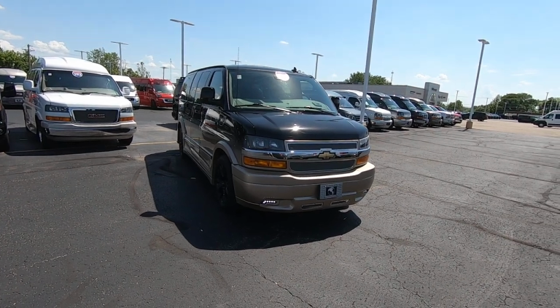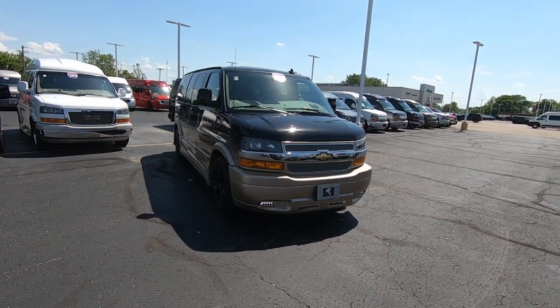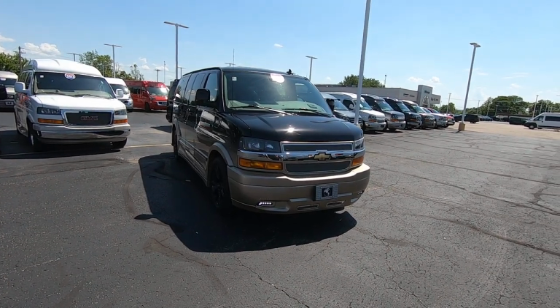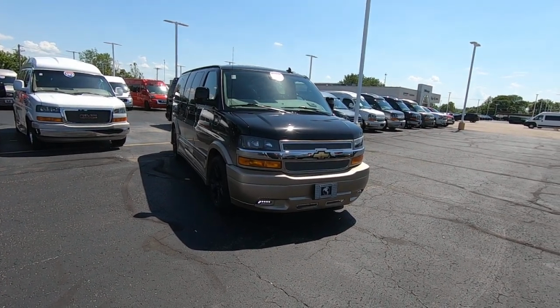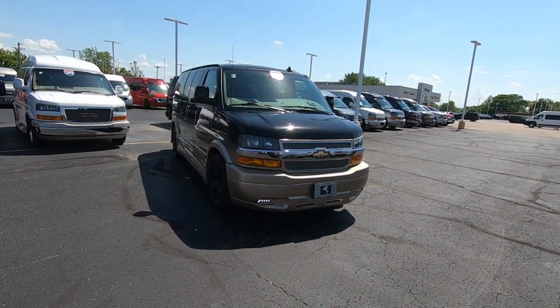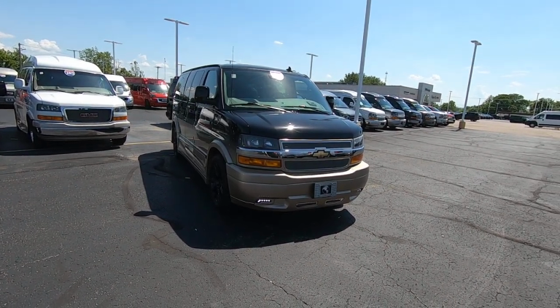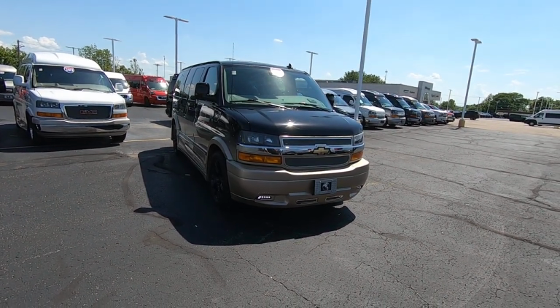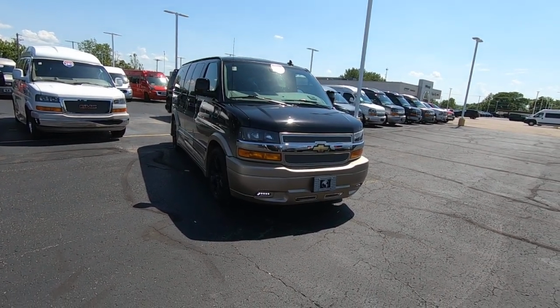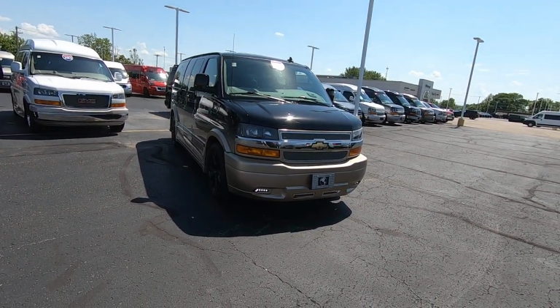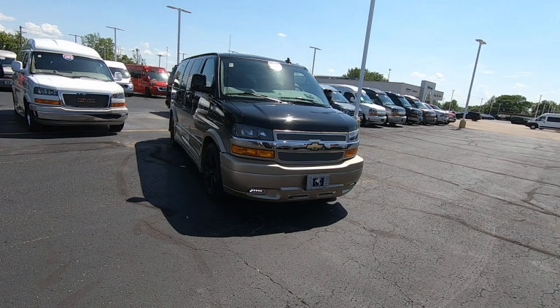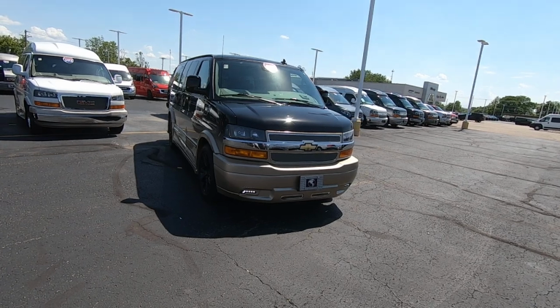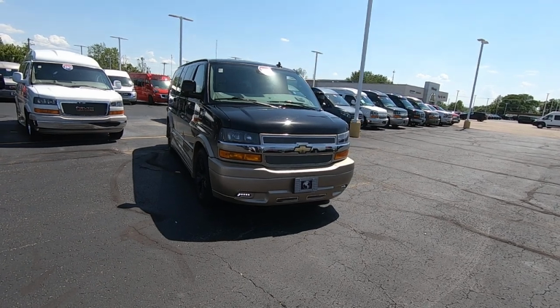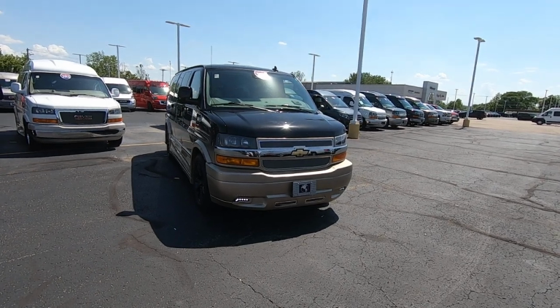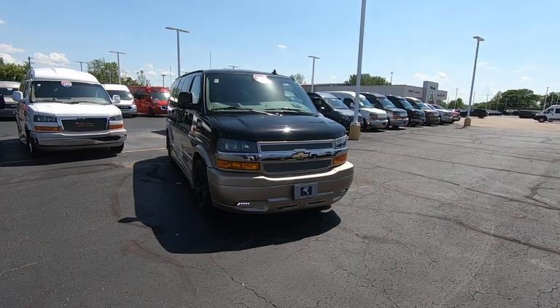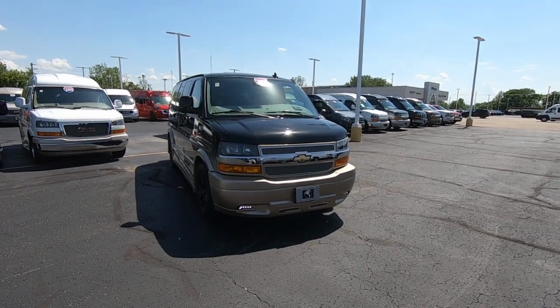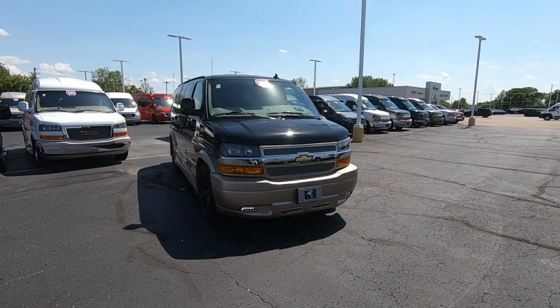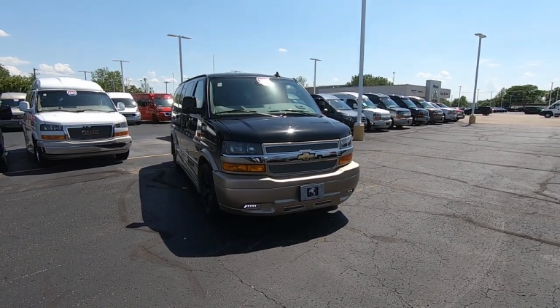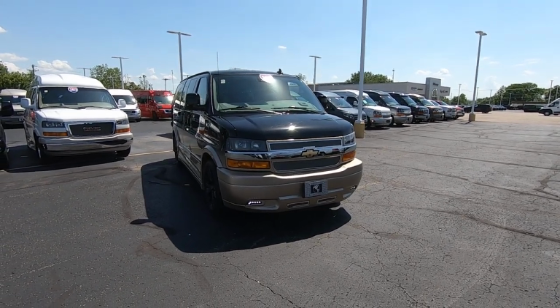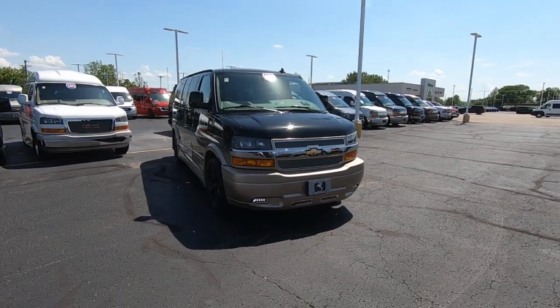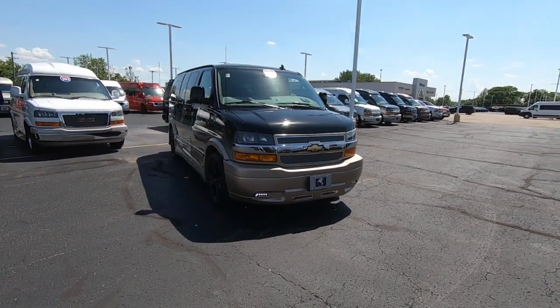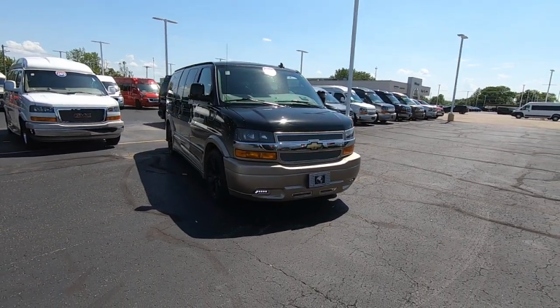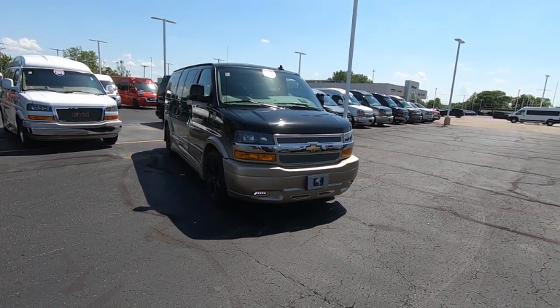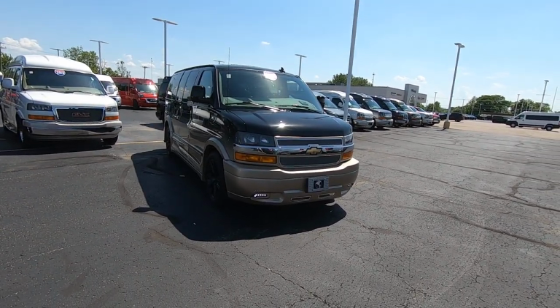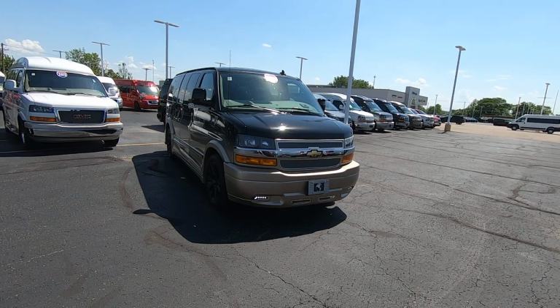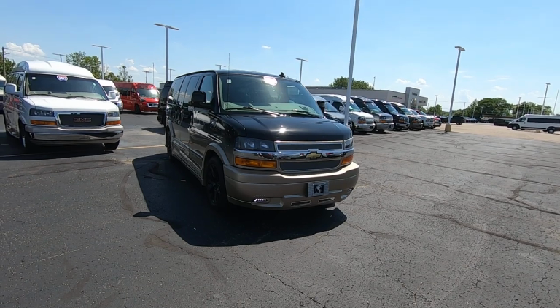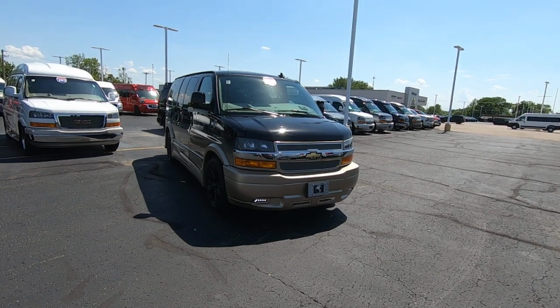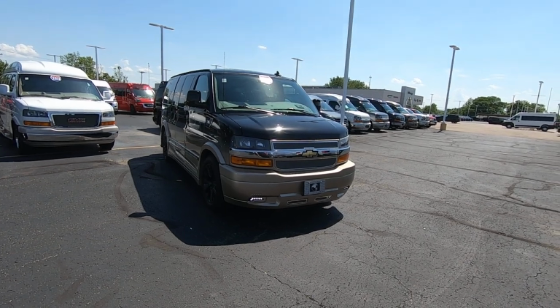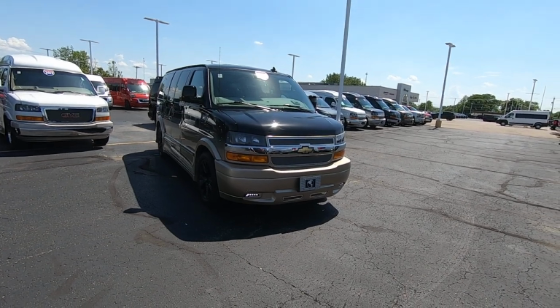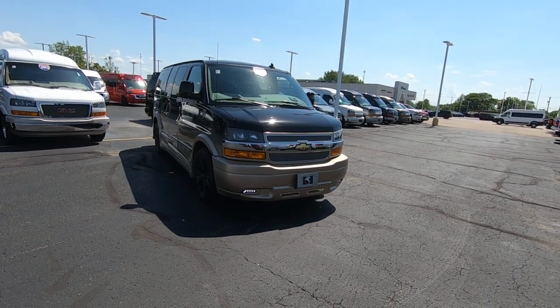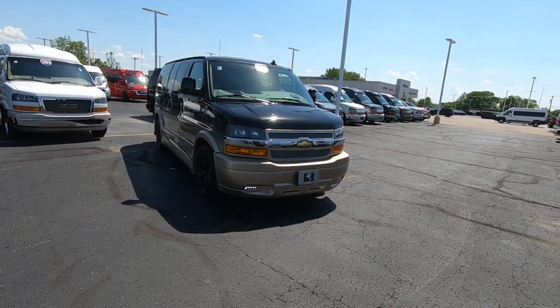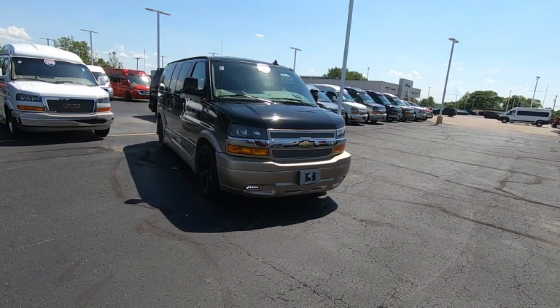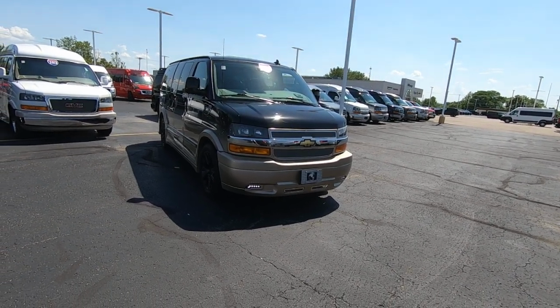This is a low top van, 135-inch wheelbase. It does have a nice custom fade paint on it — 7-passenger van with a 6.0-liter V8, rear wheel drive.